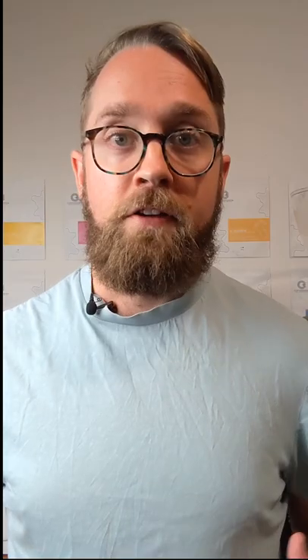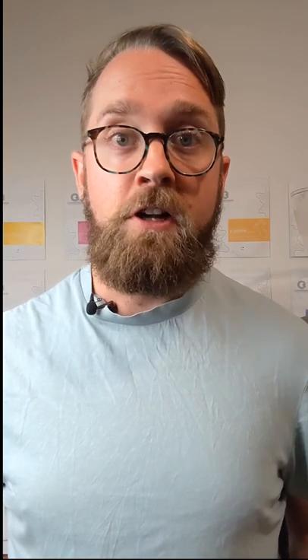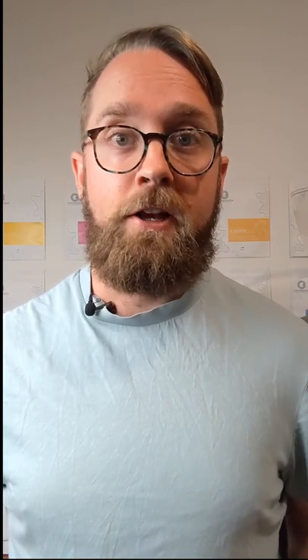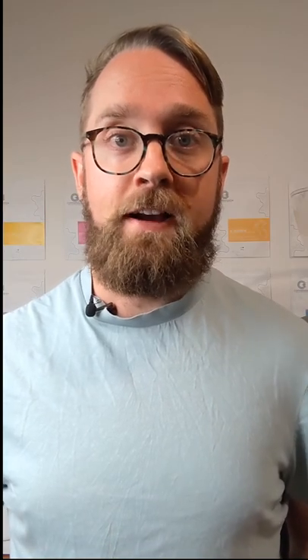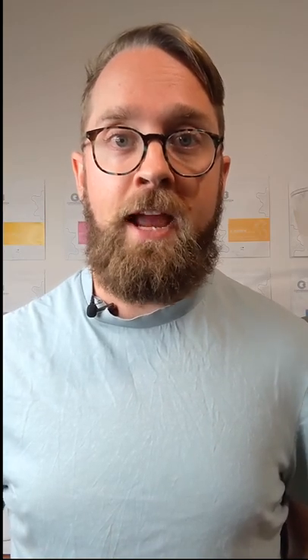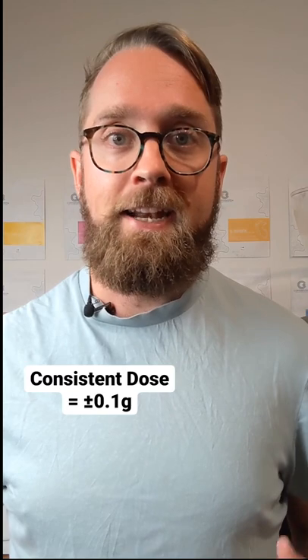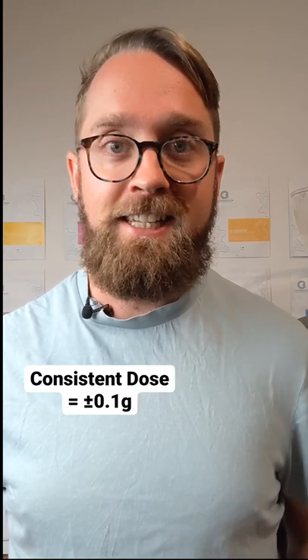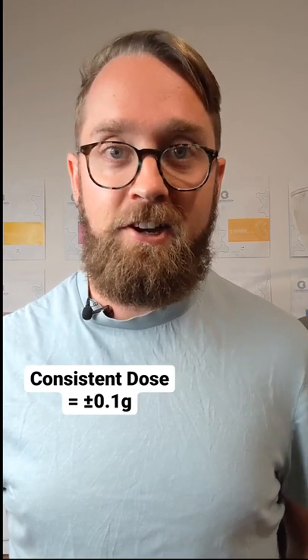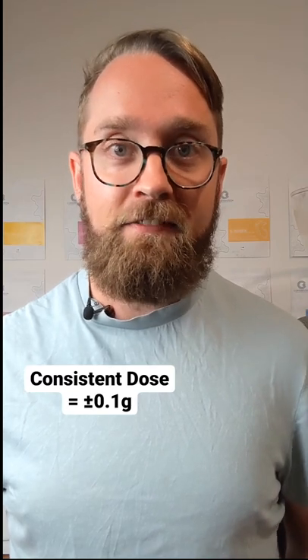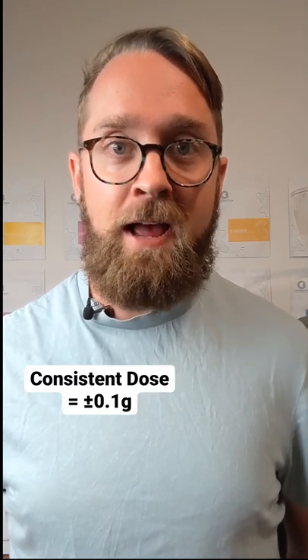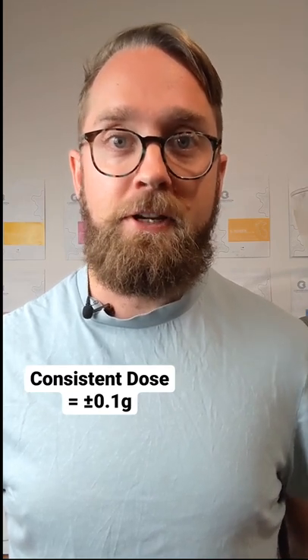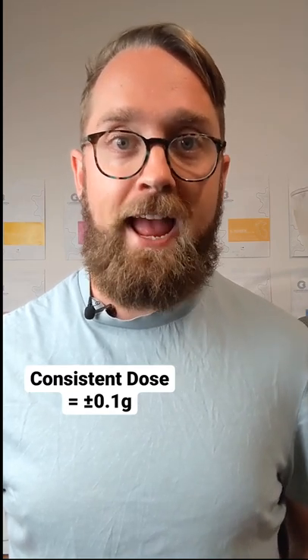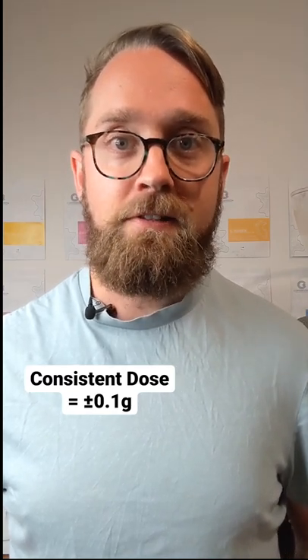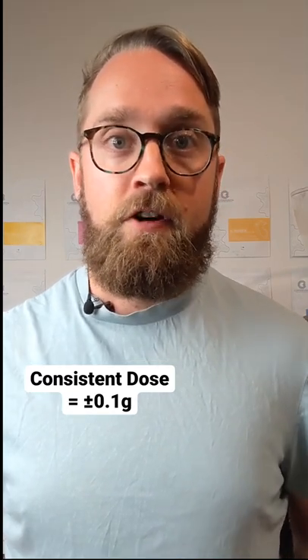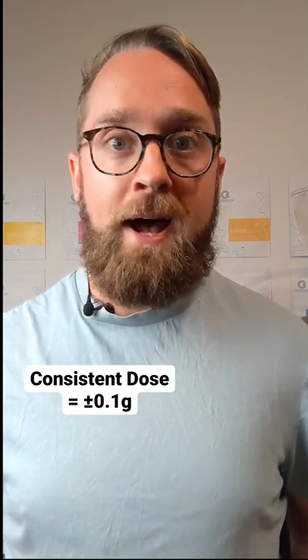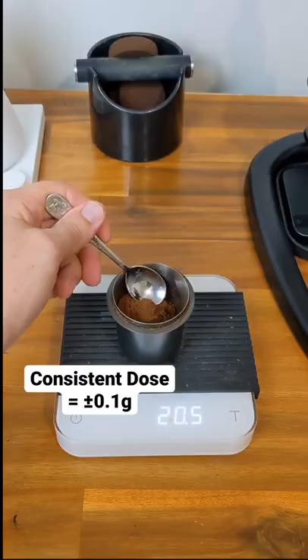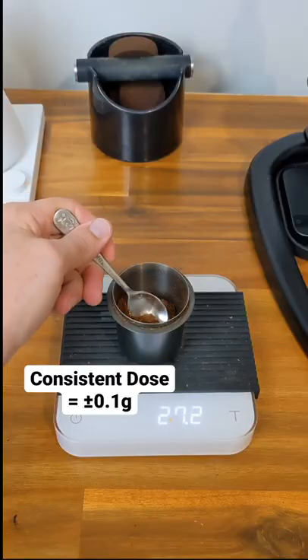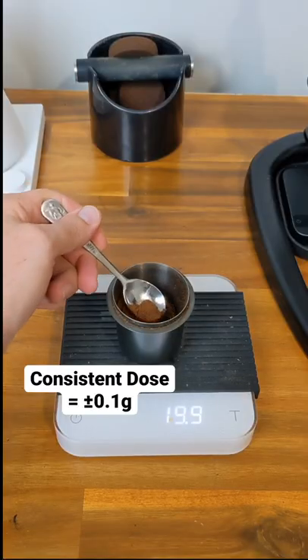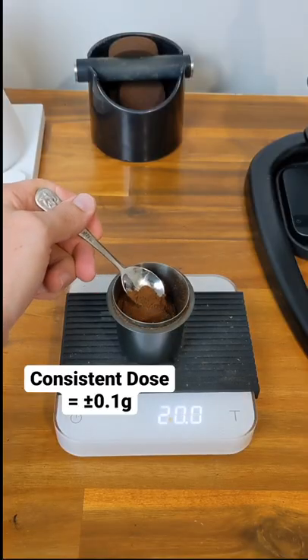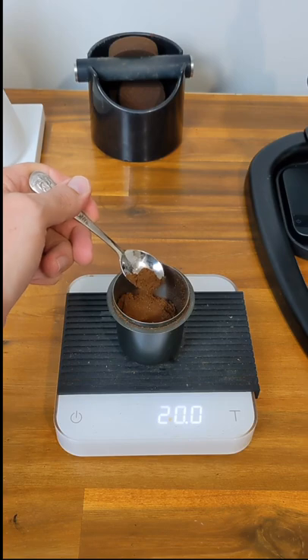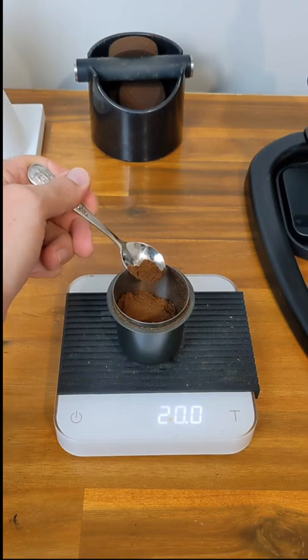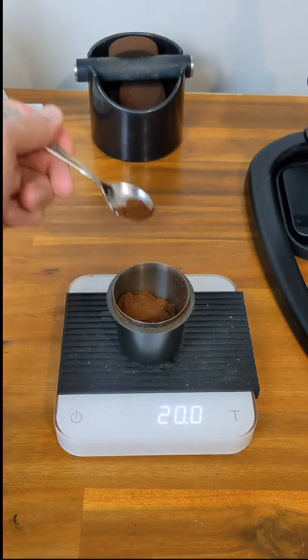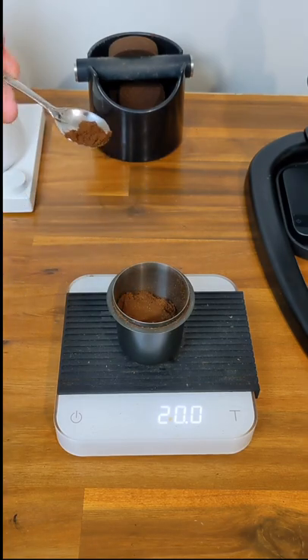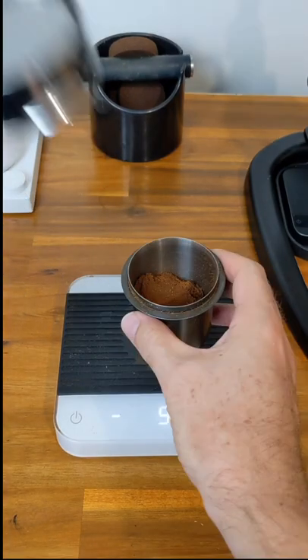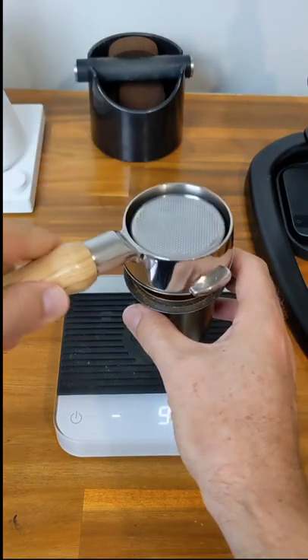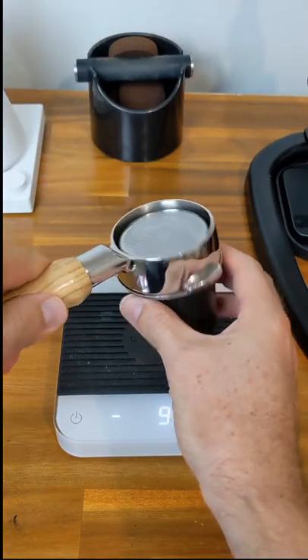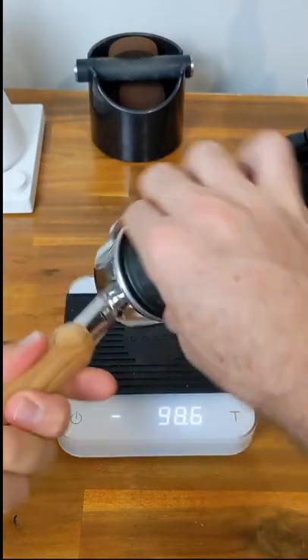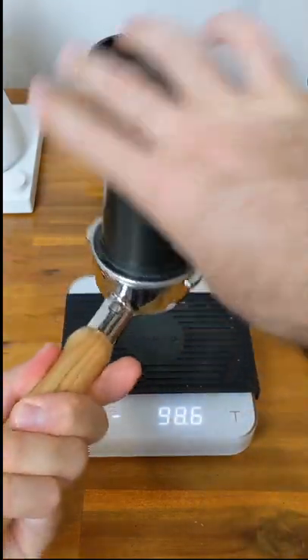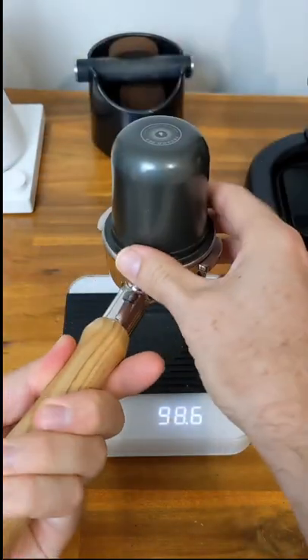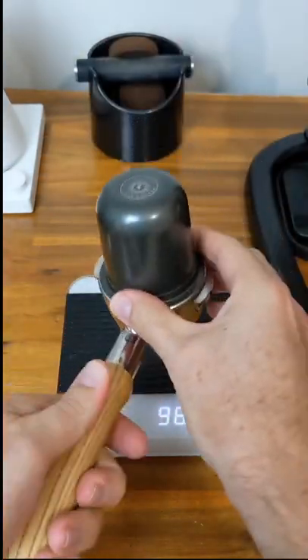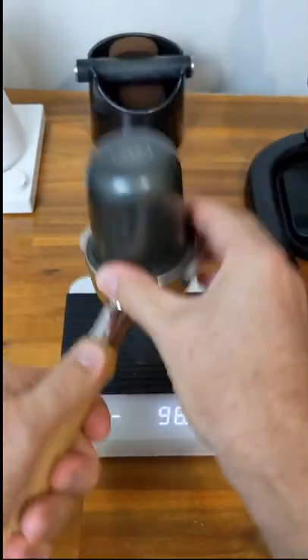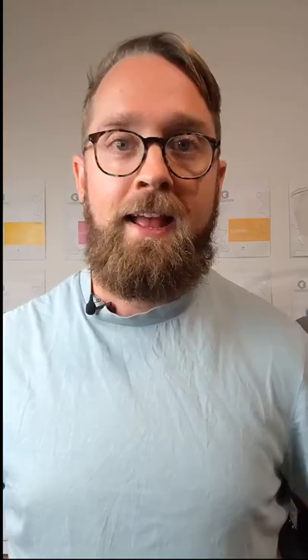So first off, we're going to dose our coffee and we need a consistent dose every time, so we use scales. For my basket, 20 grams fits in nicely, so I'm going to have either 19.9, 20, or 20.1 grams every single extraction.